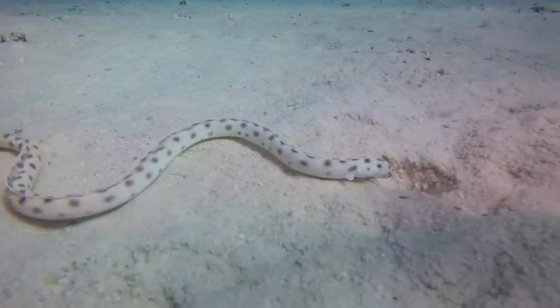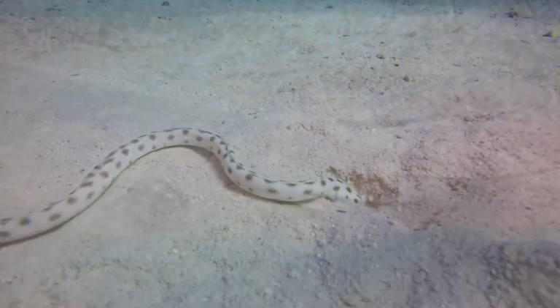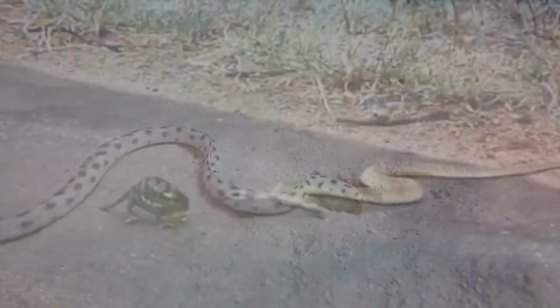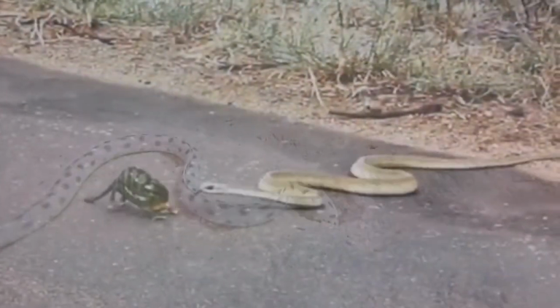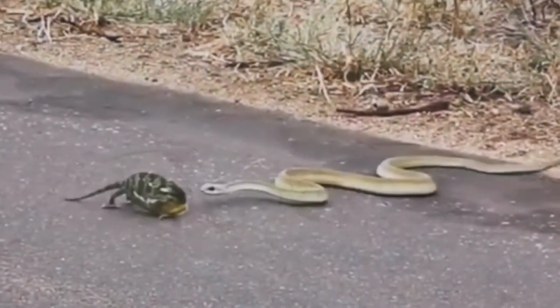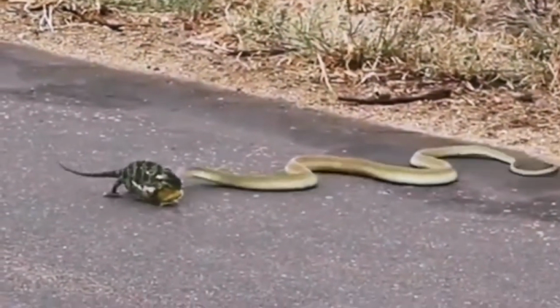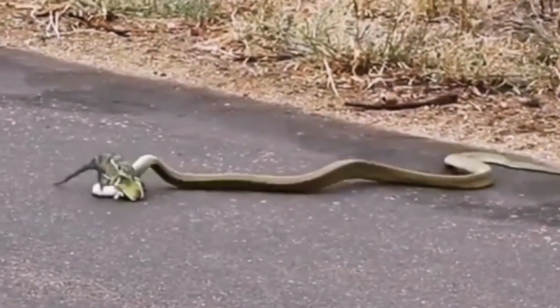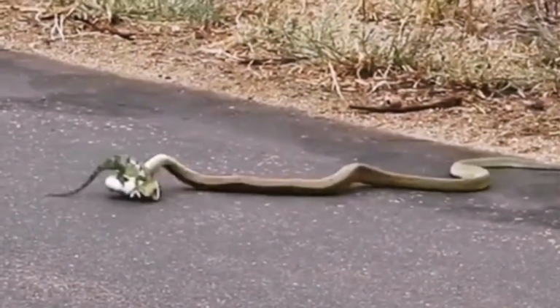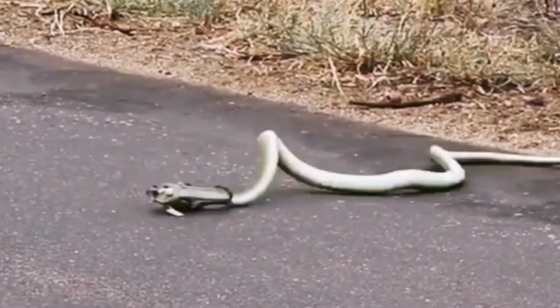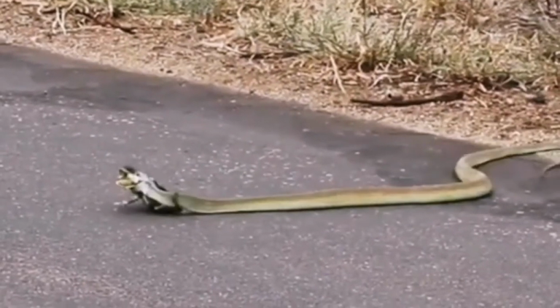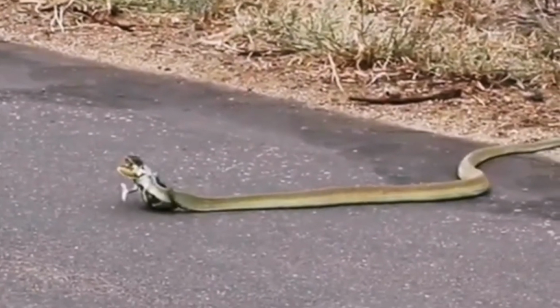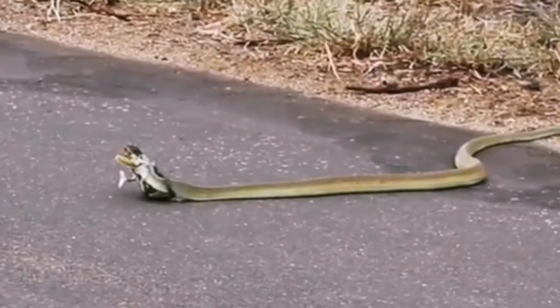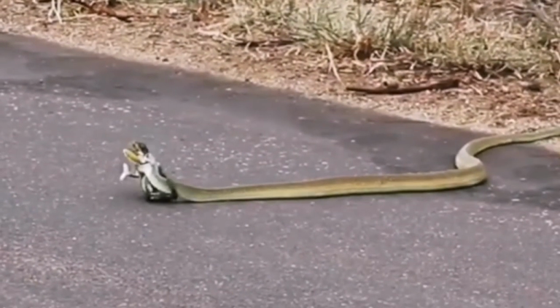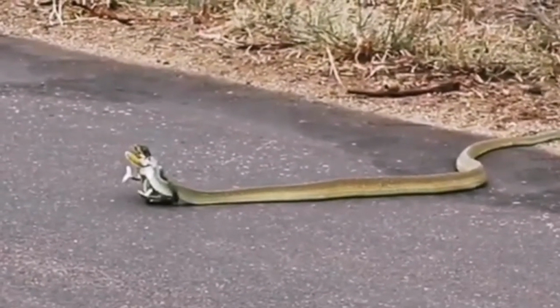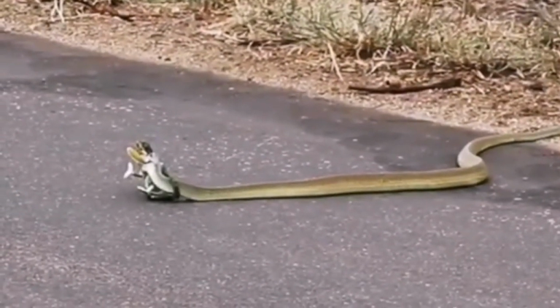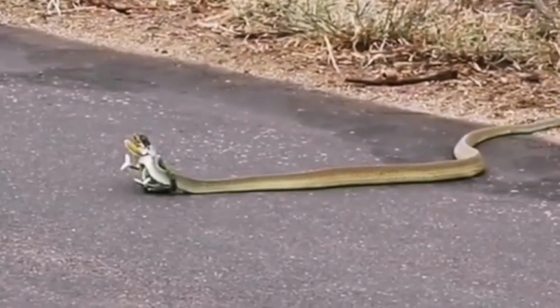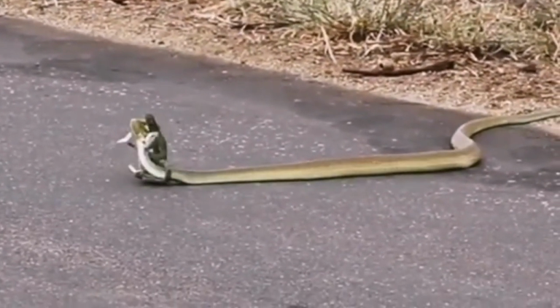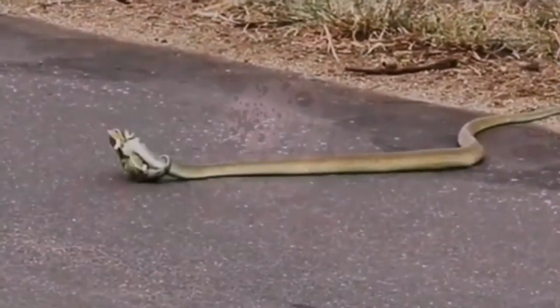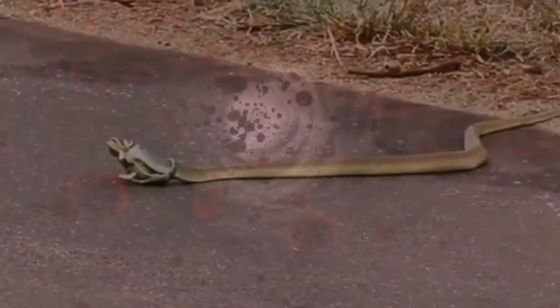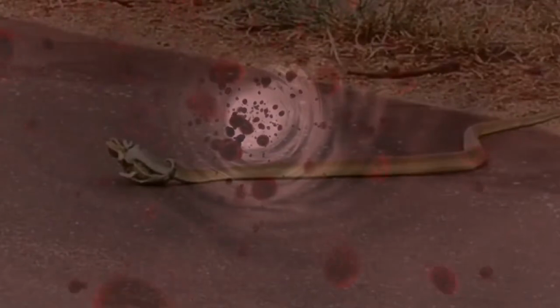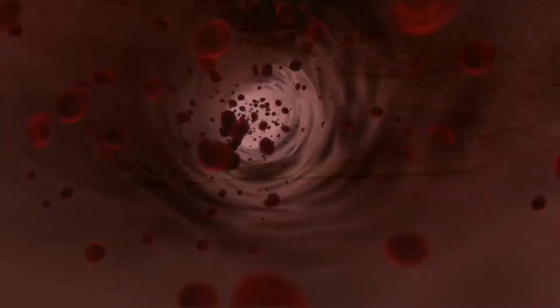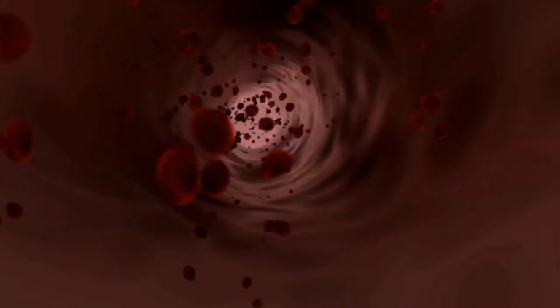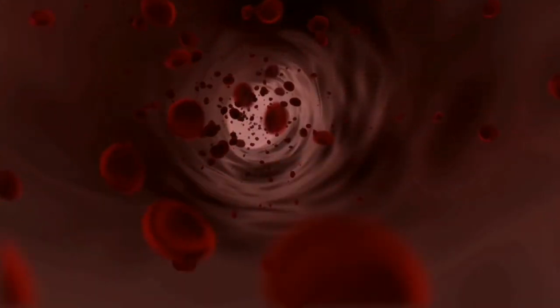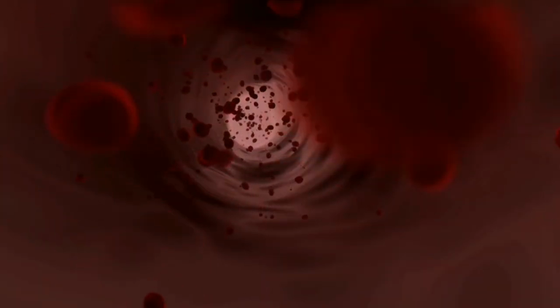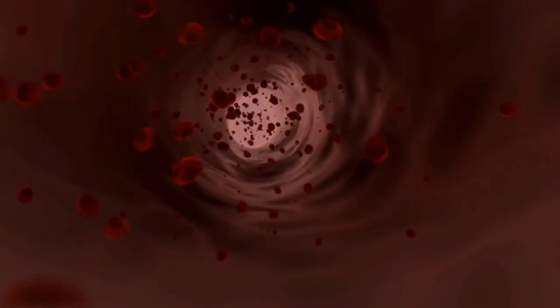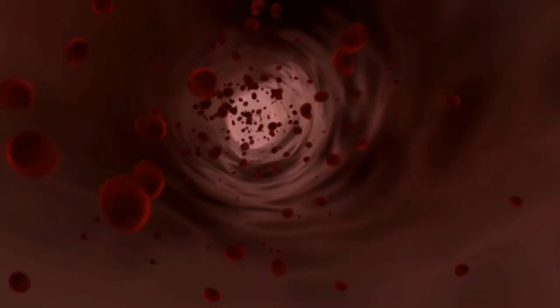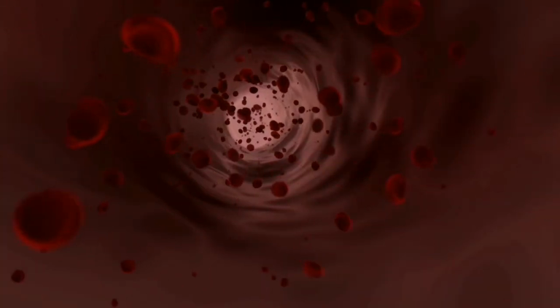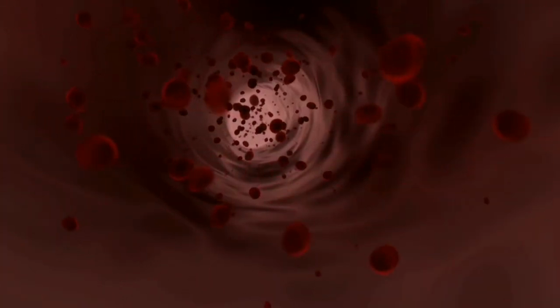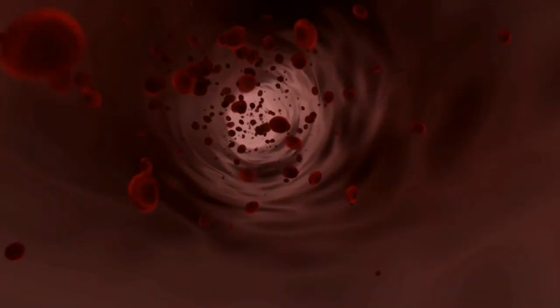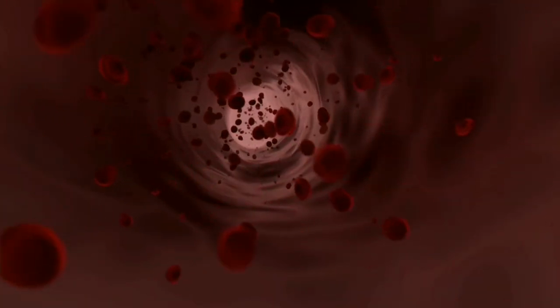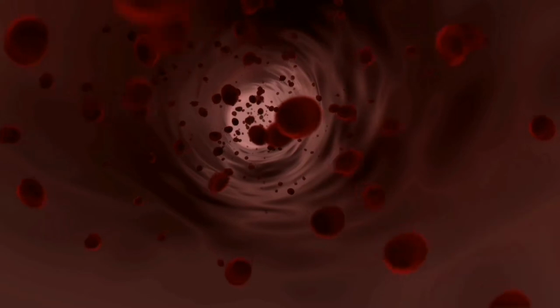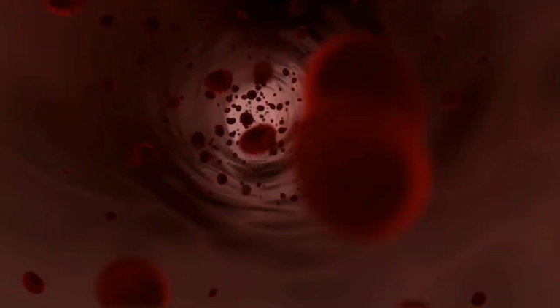All snakes have the same basic body structure and functions, but some have specialized features that are often strange or surprising. Today, I will tell you about the snake whose venom has the ability to make you bleed from every hole in your body.